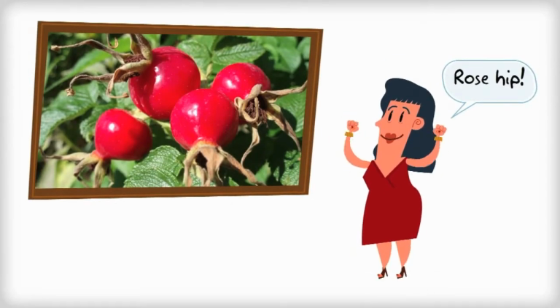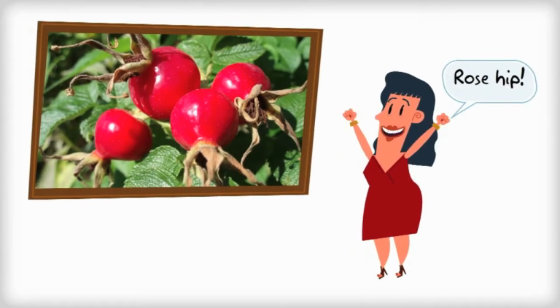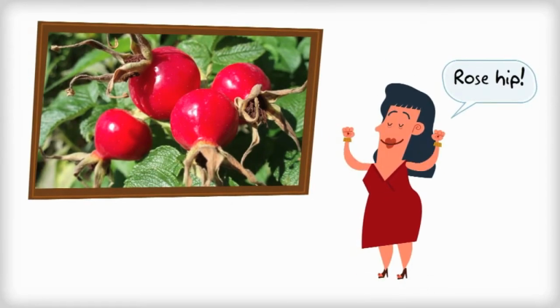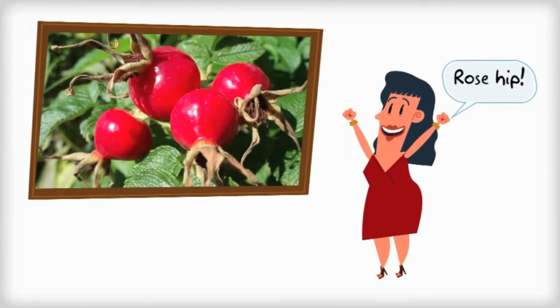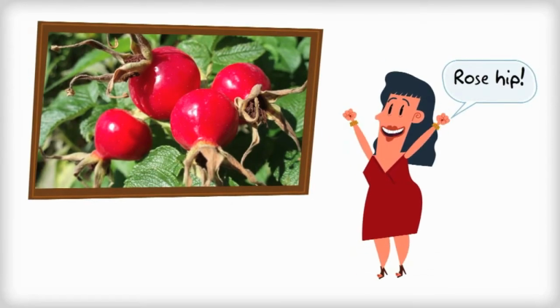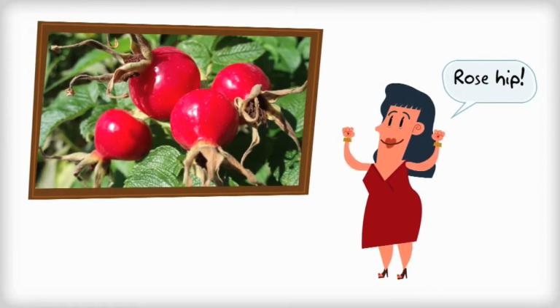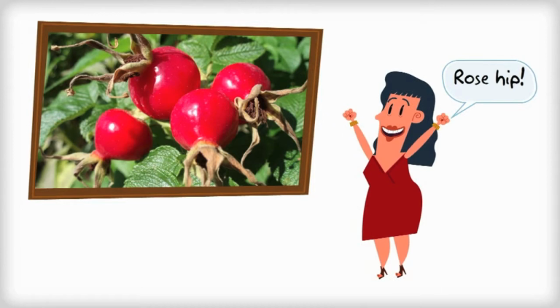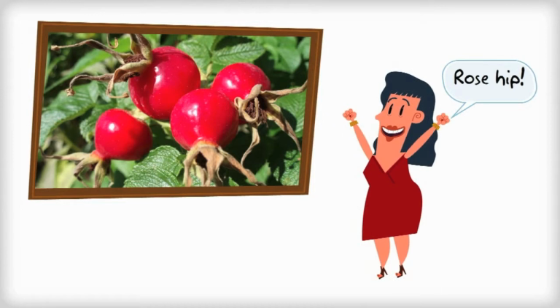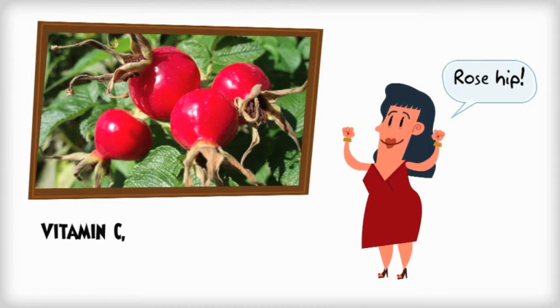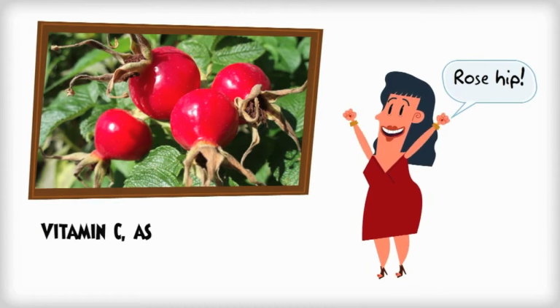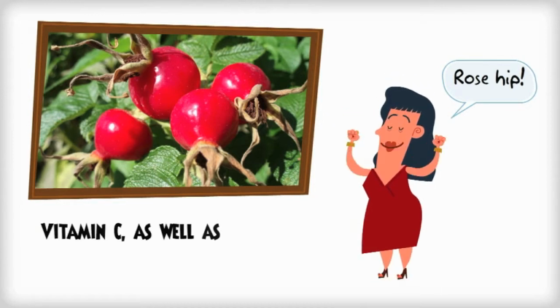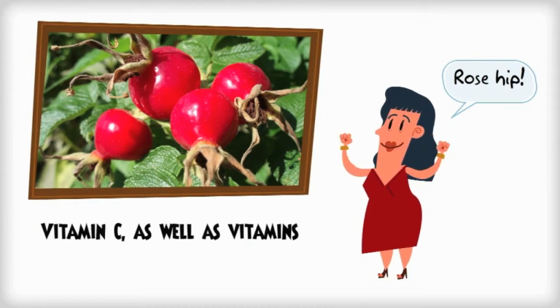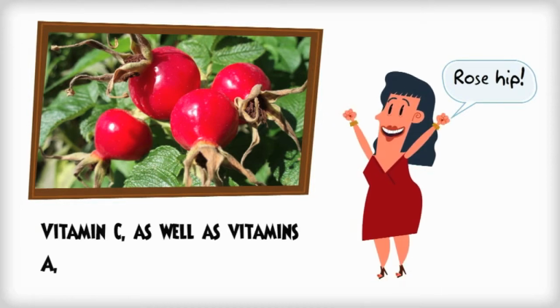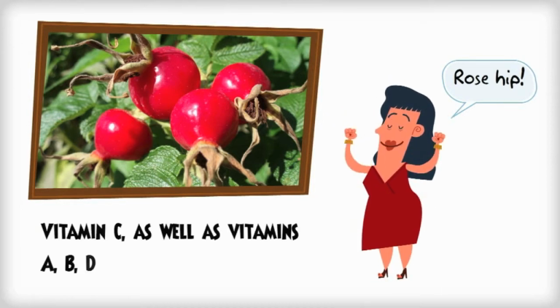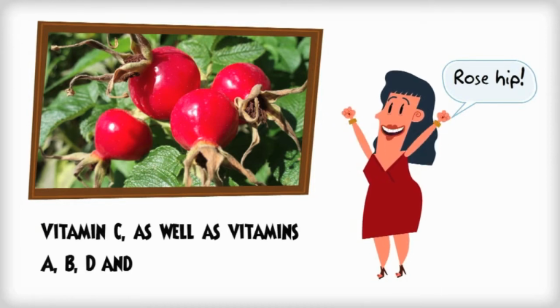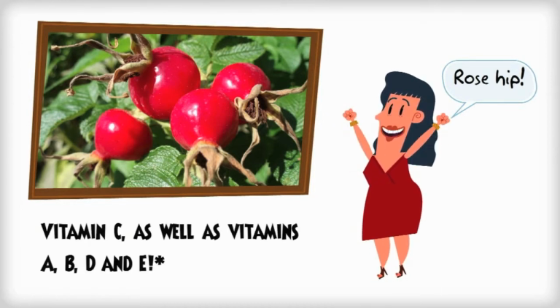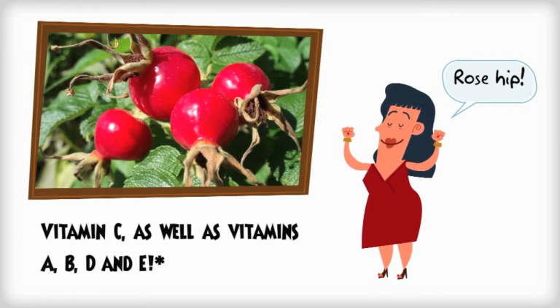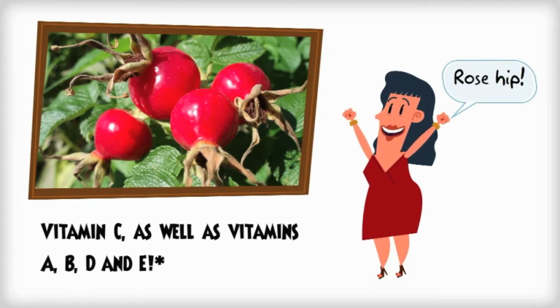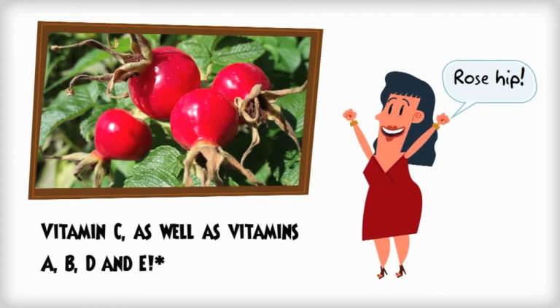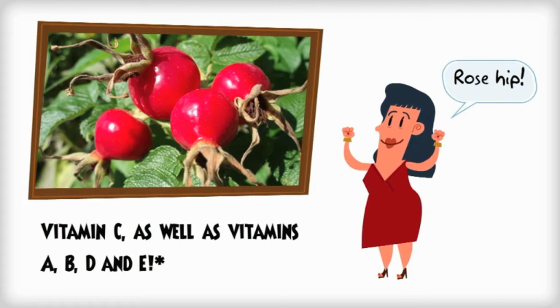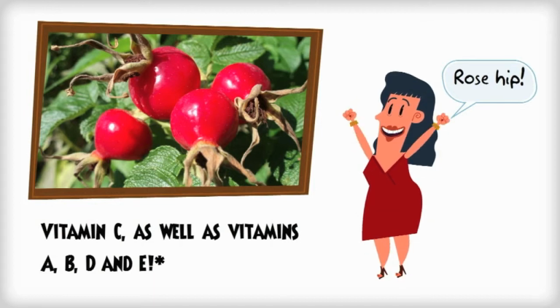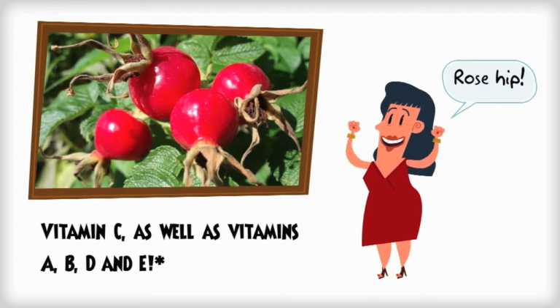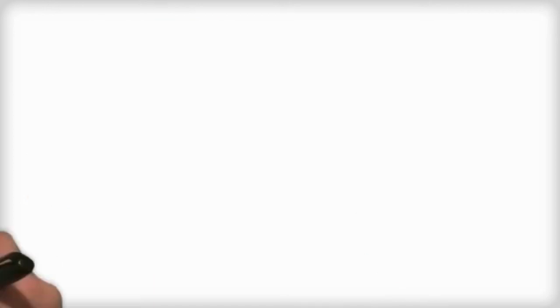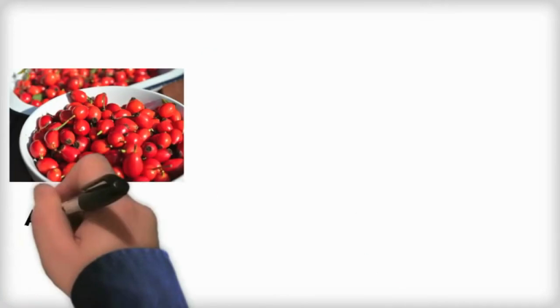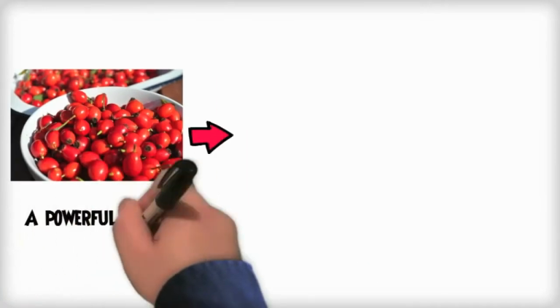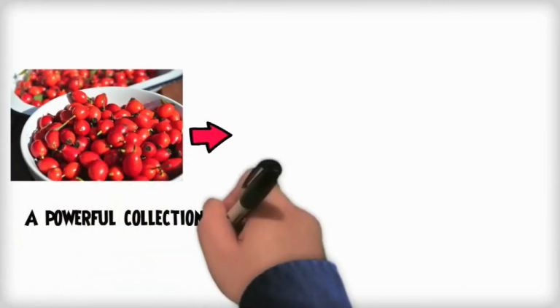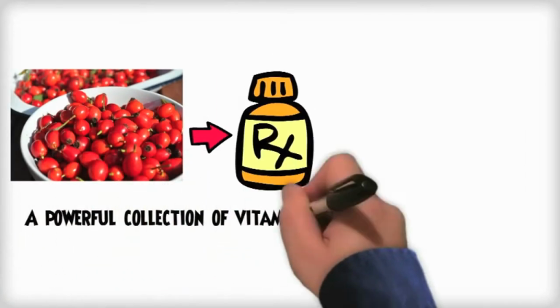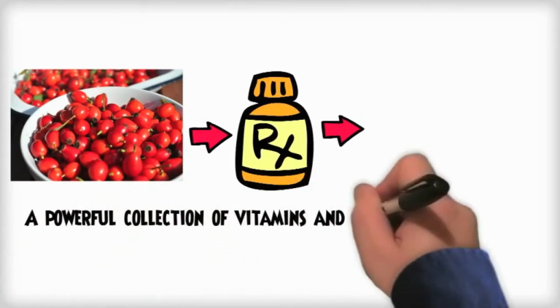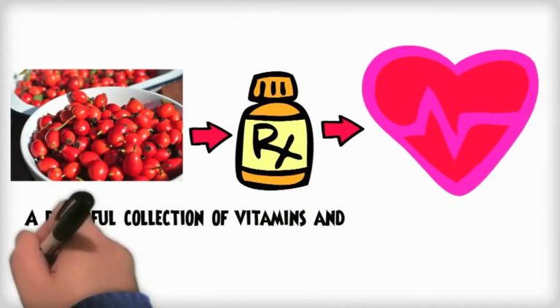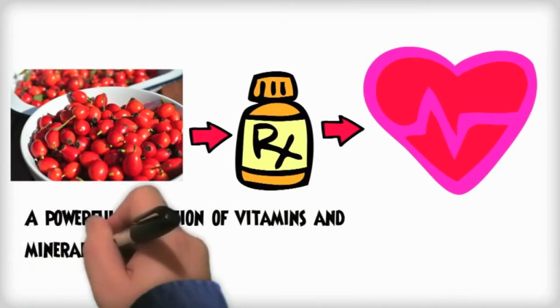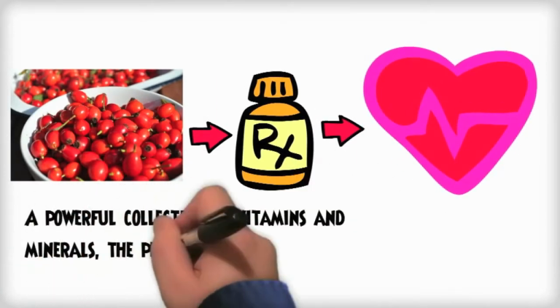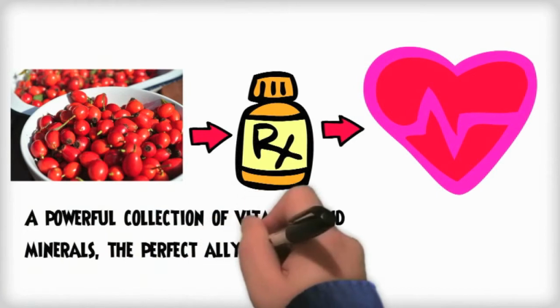Rosehip is the fruit of rose plants and is one of the richest plant sources of vitamin C. It also contains vitamins A, B, D and E — a powerful collection making them the perfect ally for overall health.